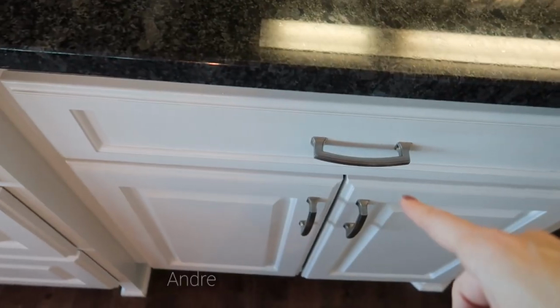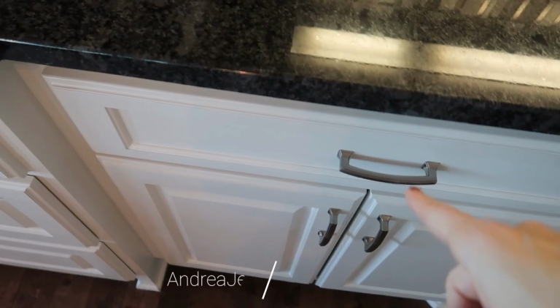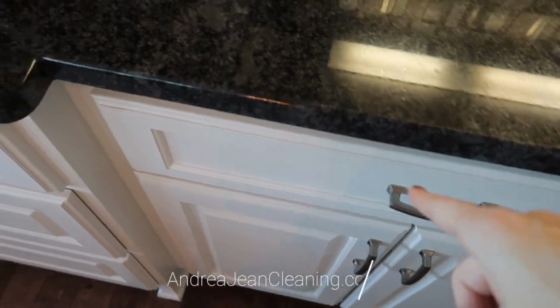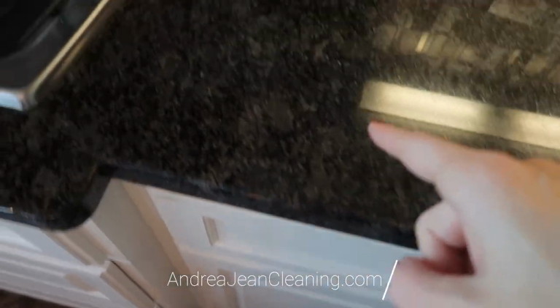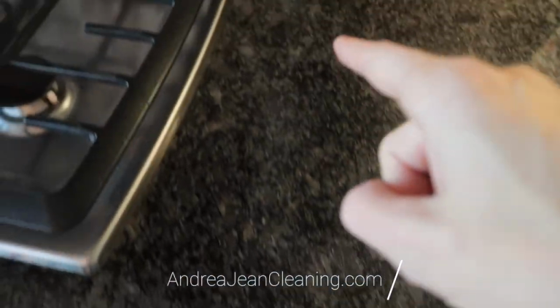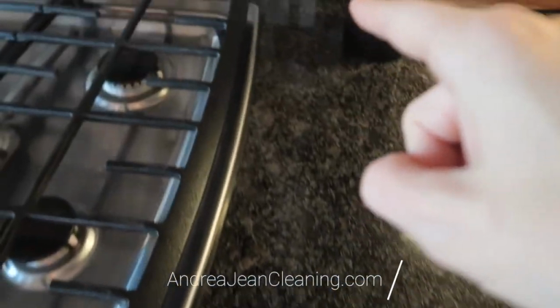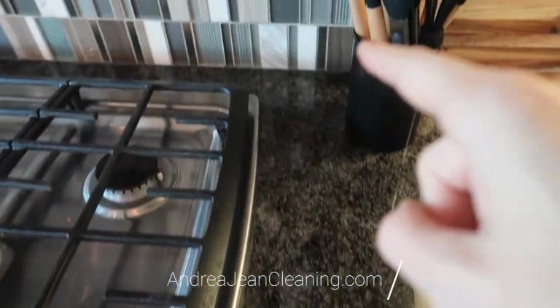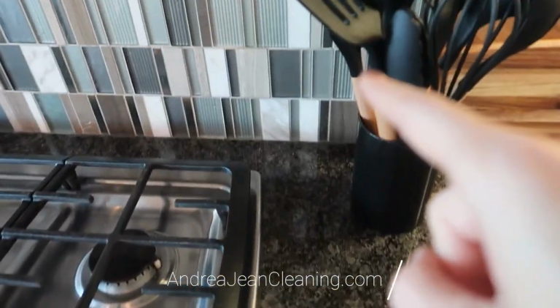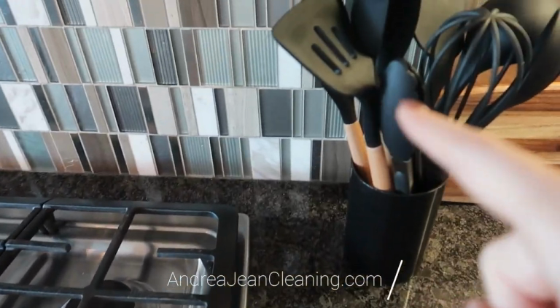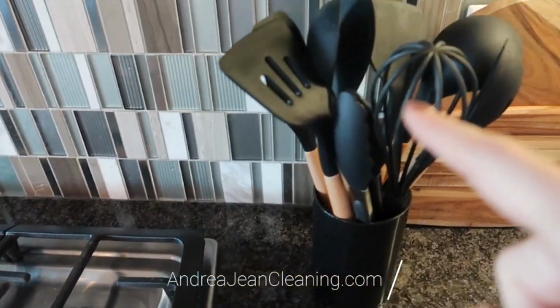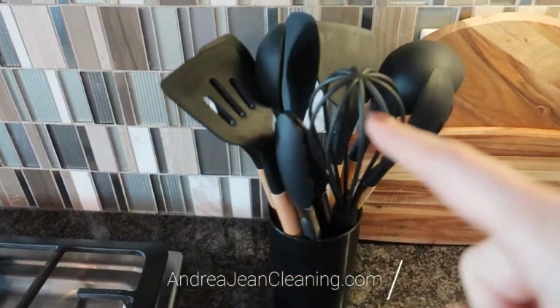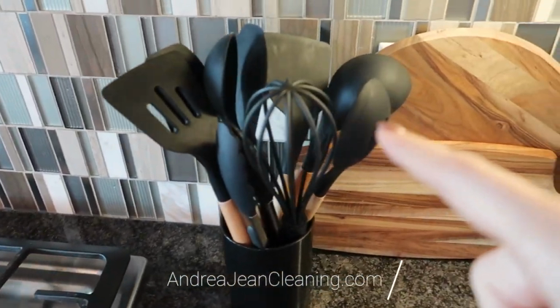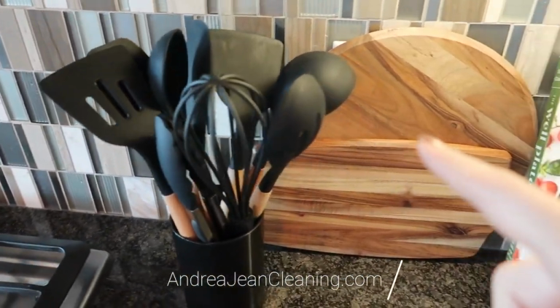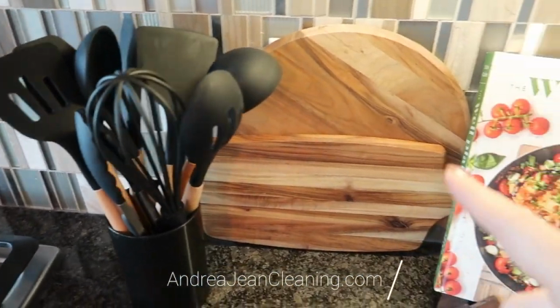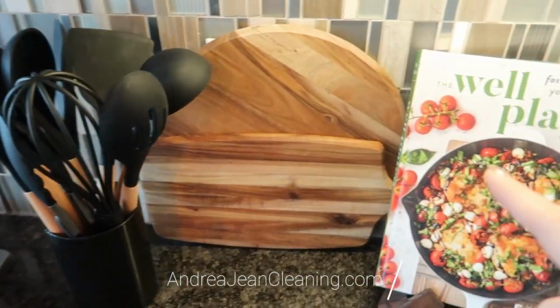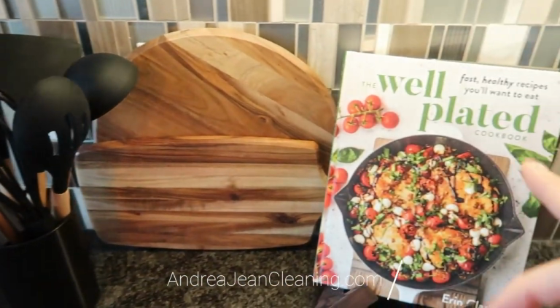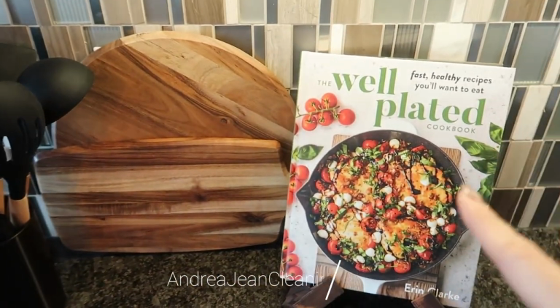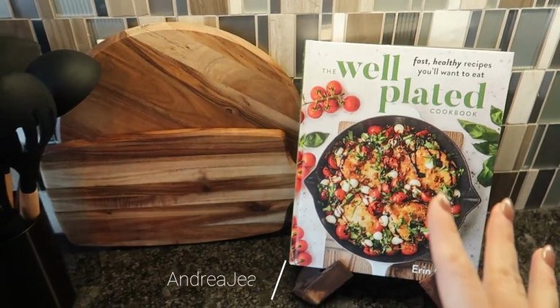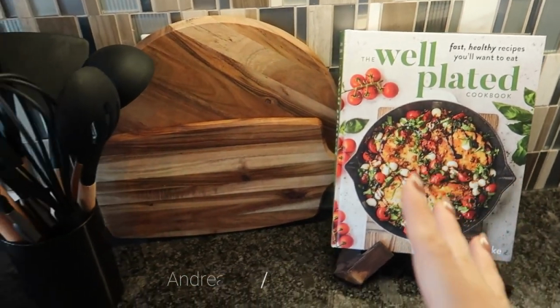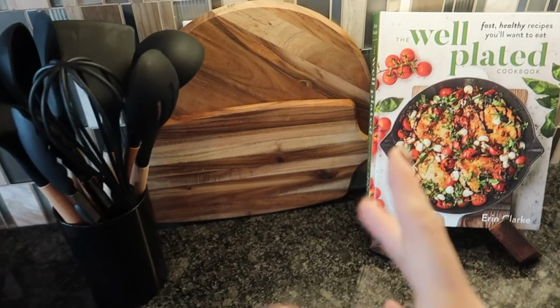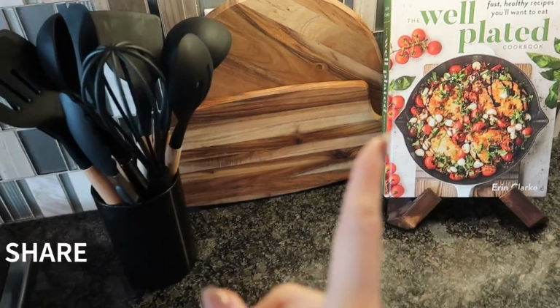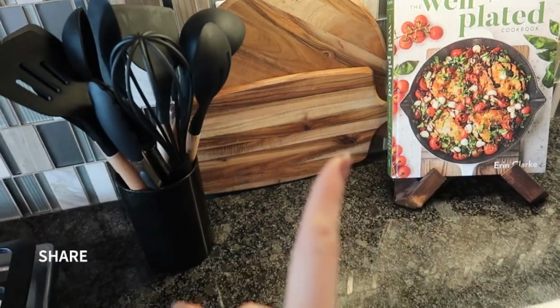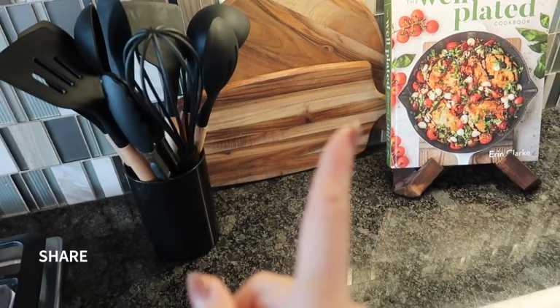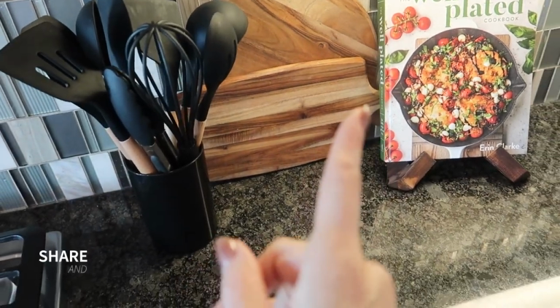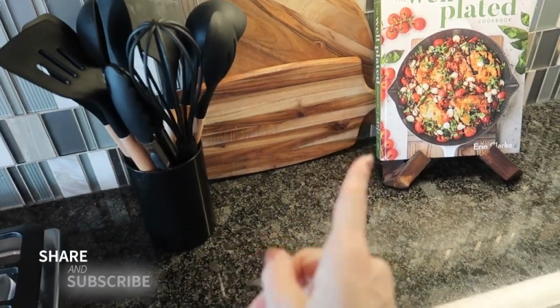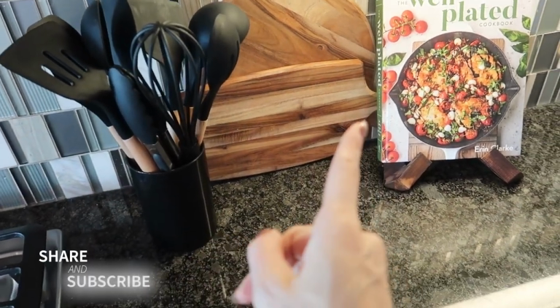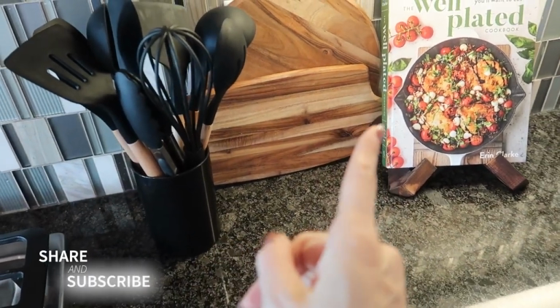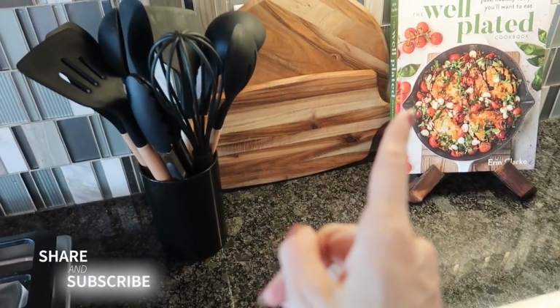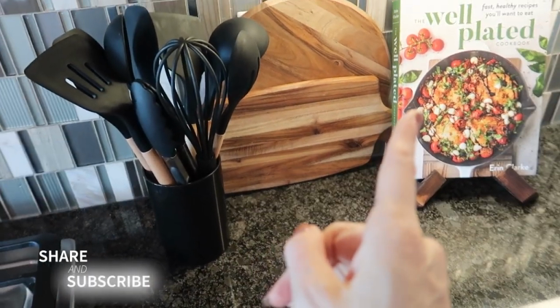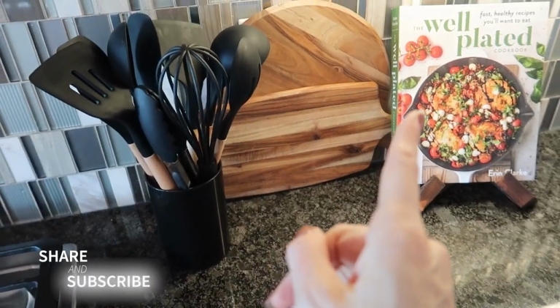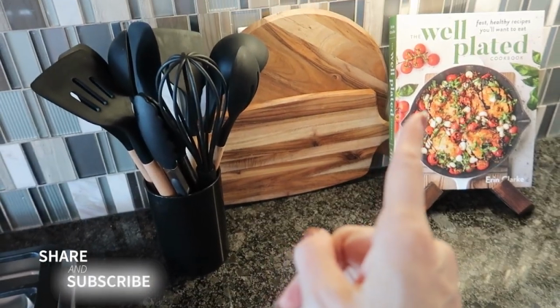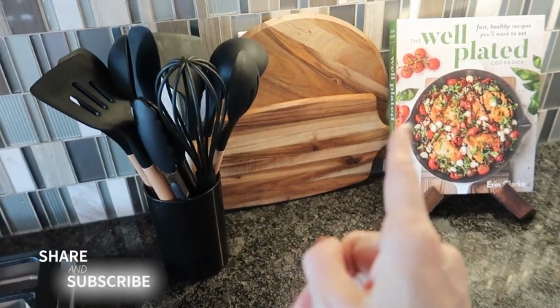Don't forget your free deep cleaning checklist on energycleaning.com. Also, if you want to see amazing Amazon kitchen ideas — 18 plus — click this video on screen now.